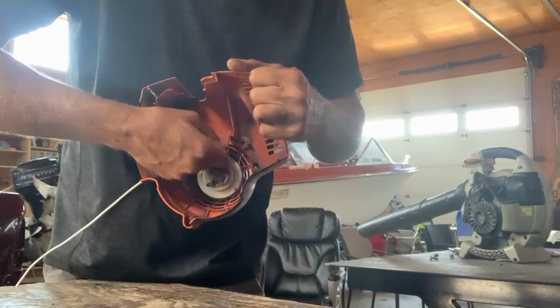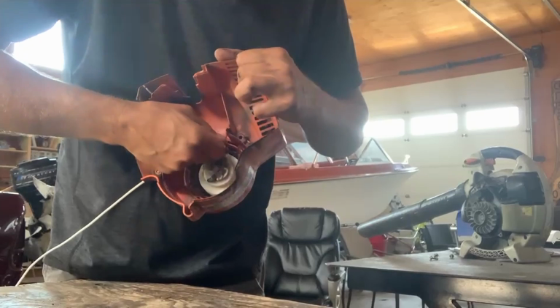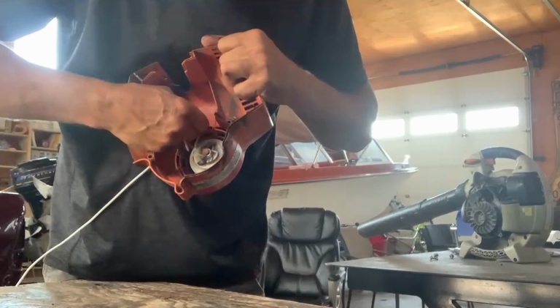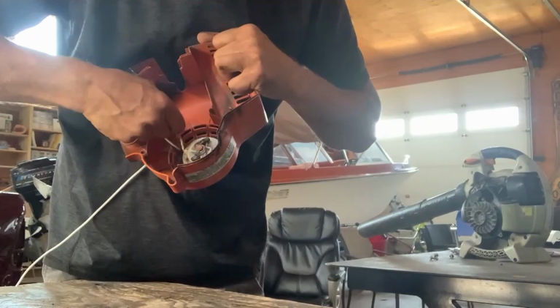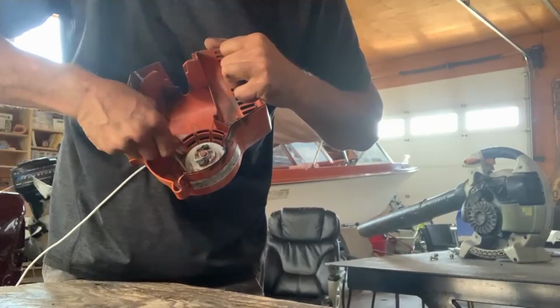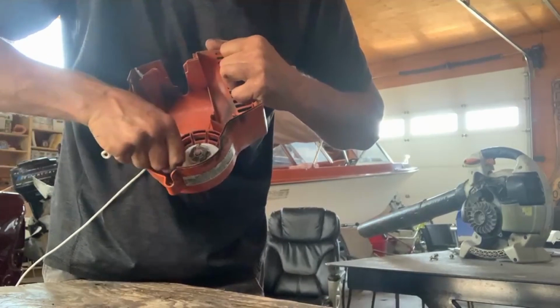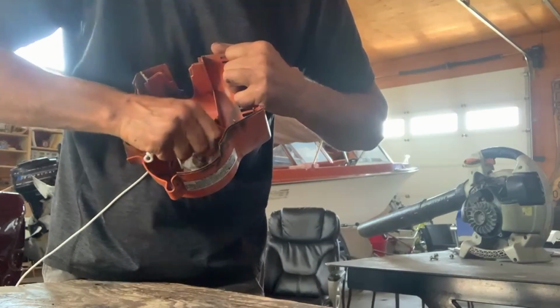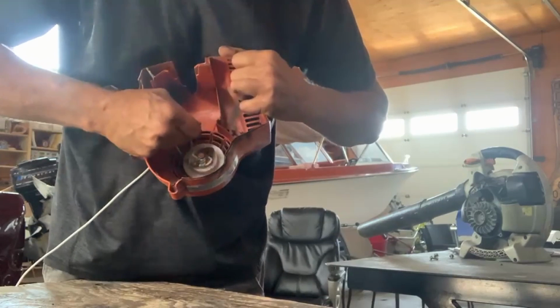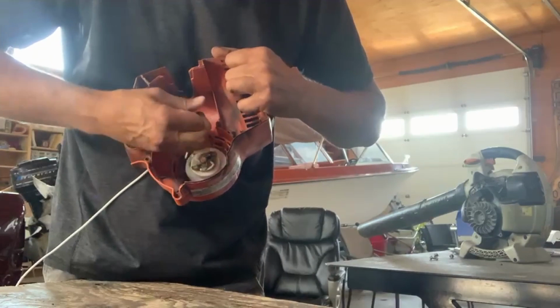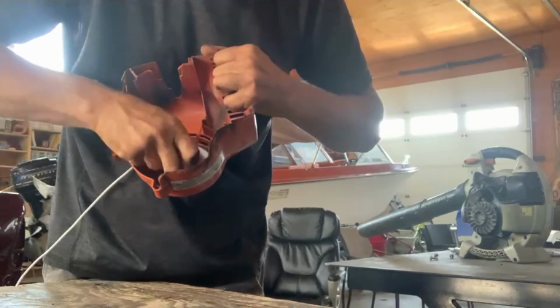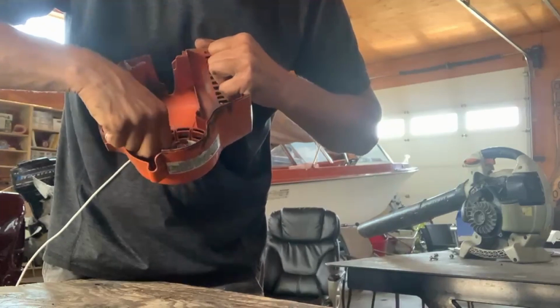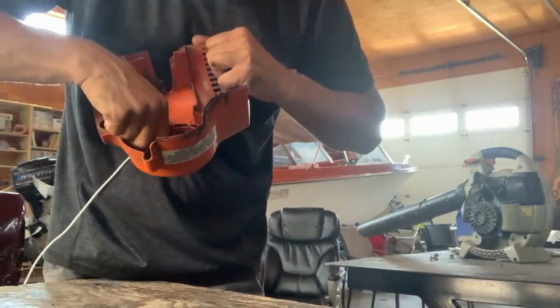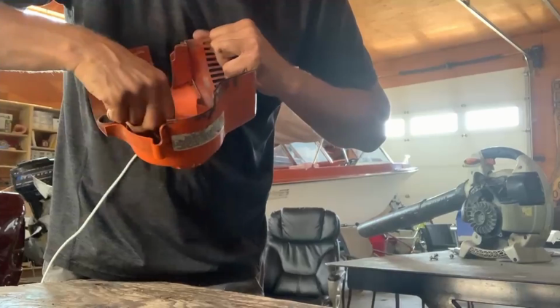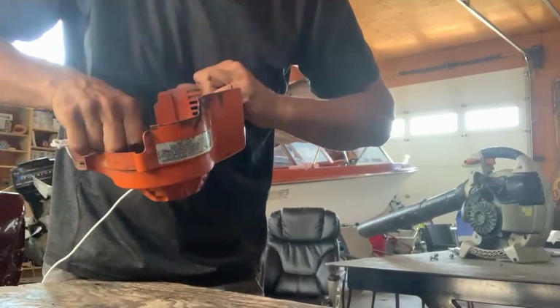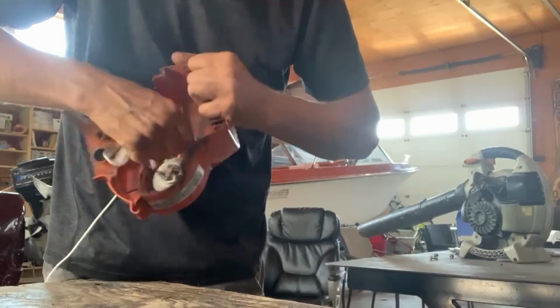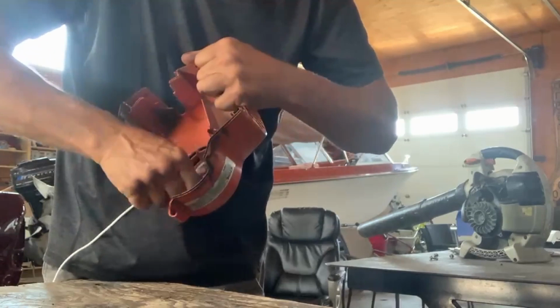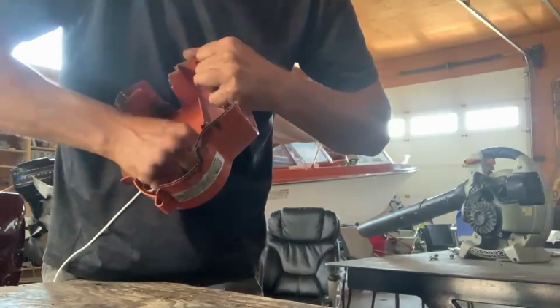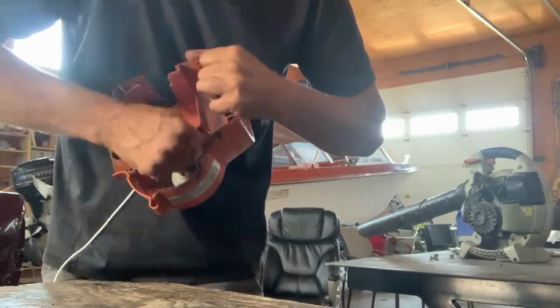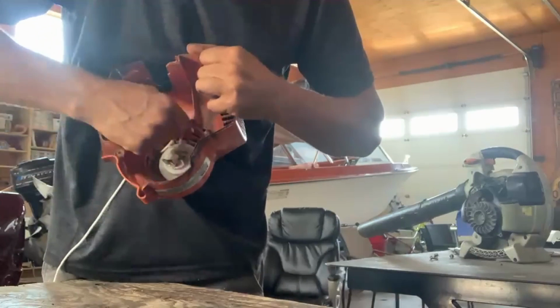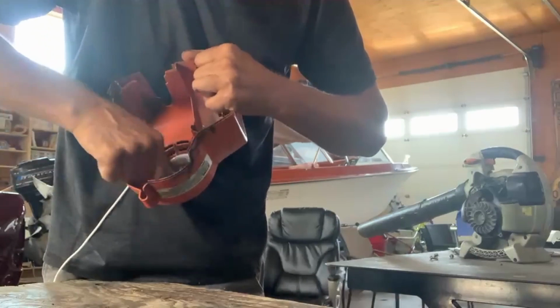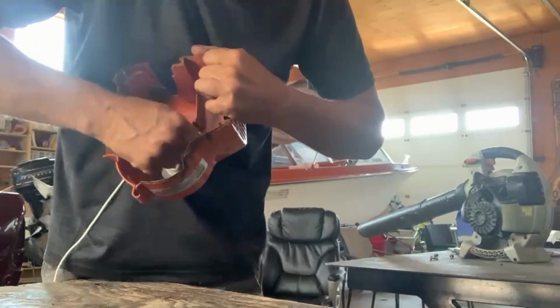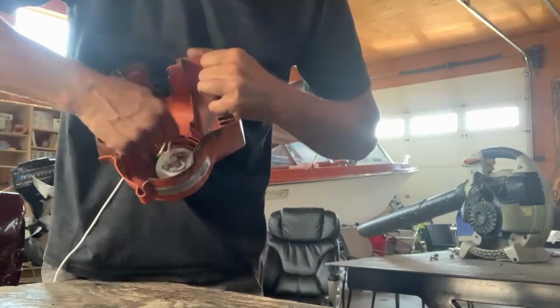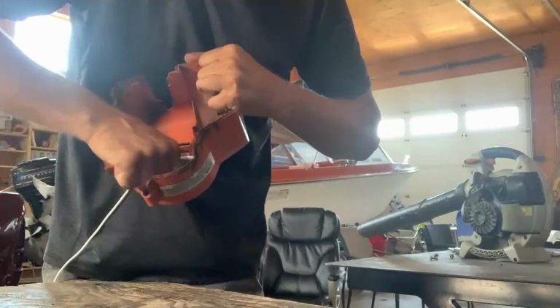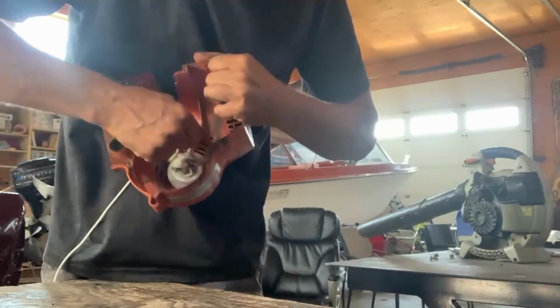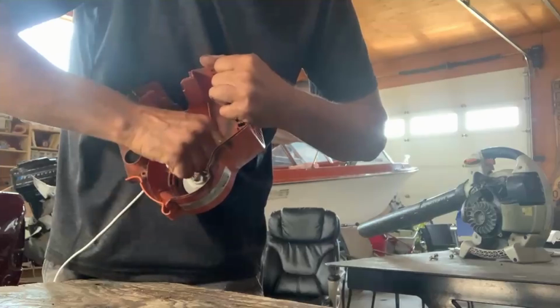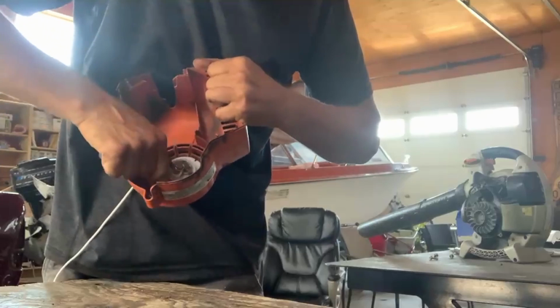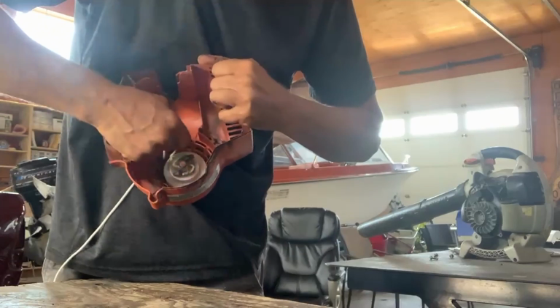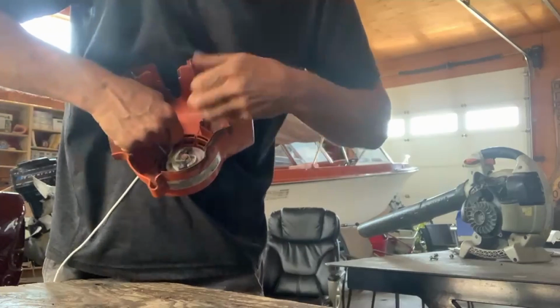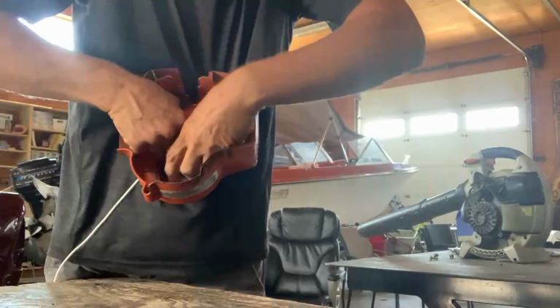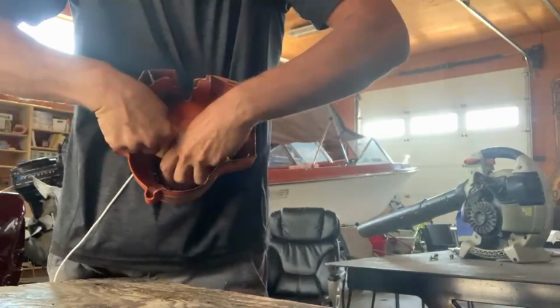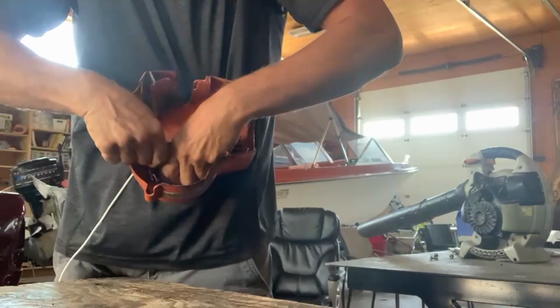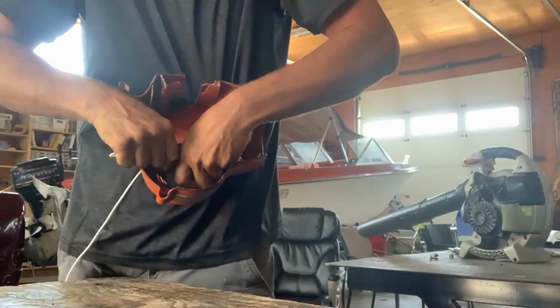Once it's reached the end of the spring and it's too tight, I'm just going to back it off one rotation. It slipped, okay, so let's do that again. I'm going to back it off one rotation, so I'm going to hold it.